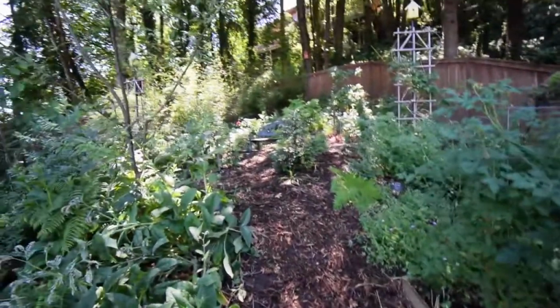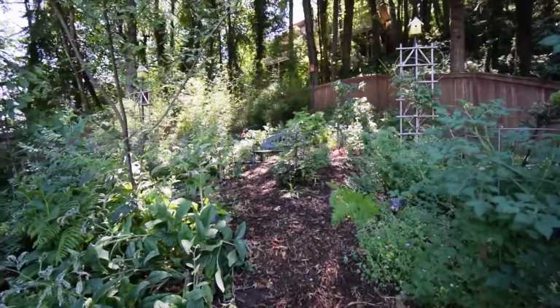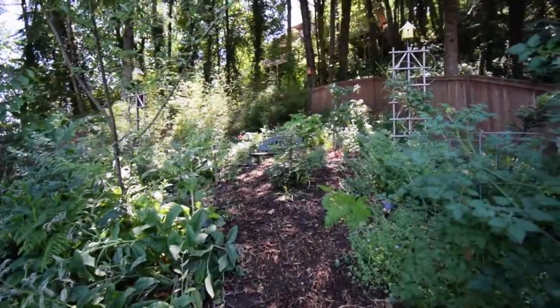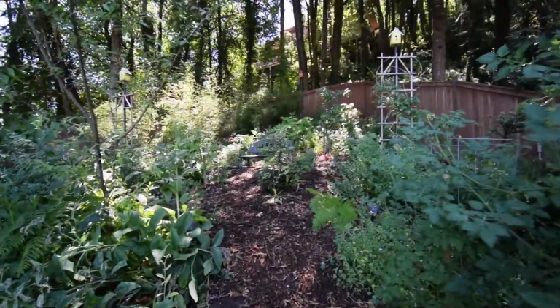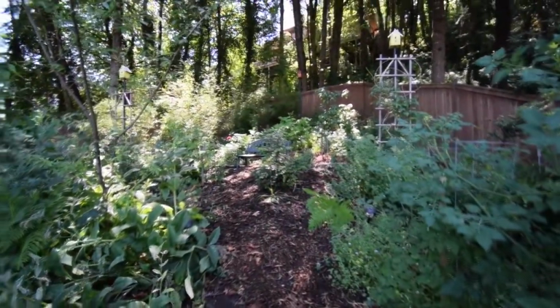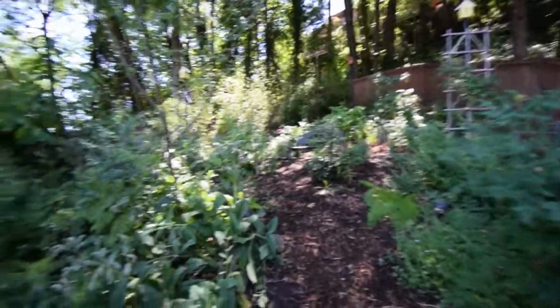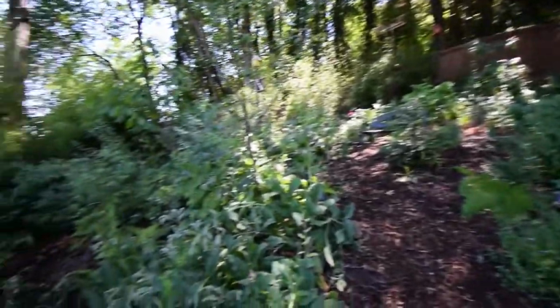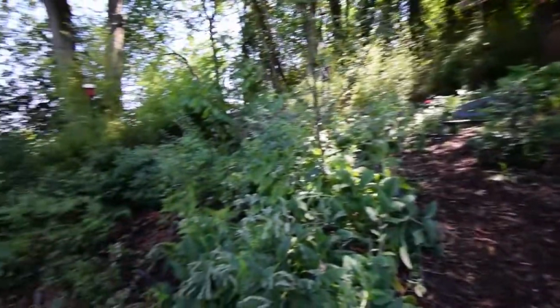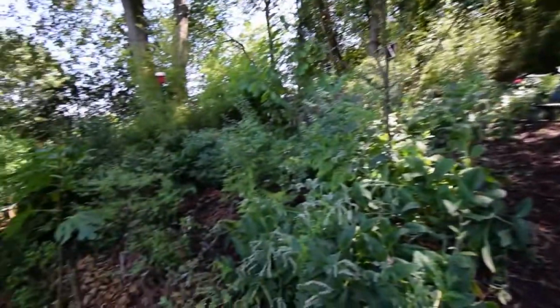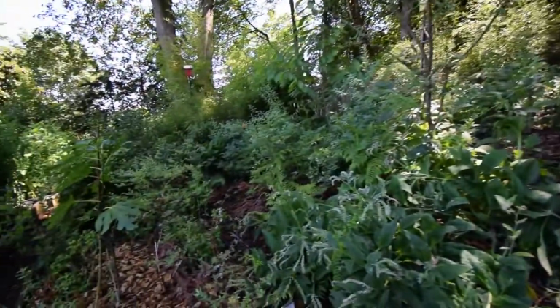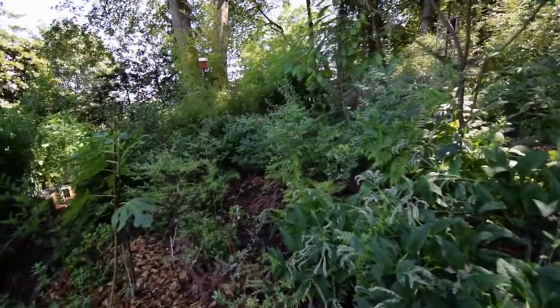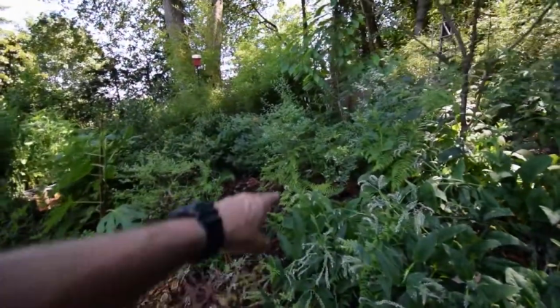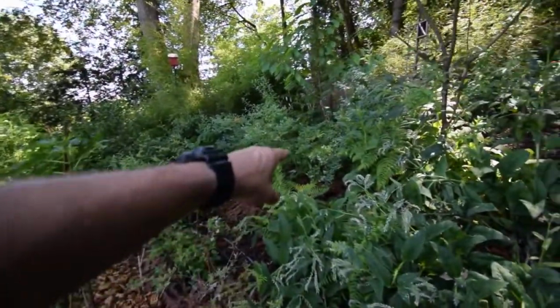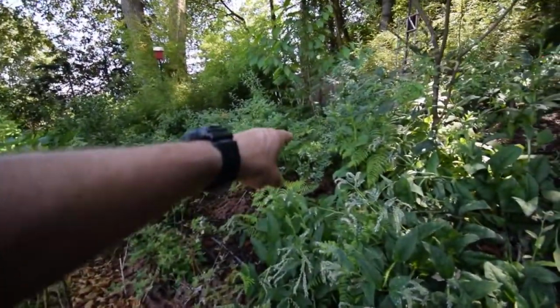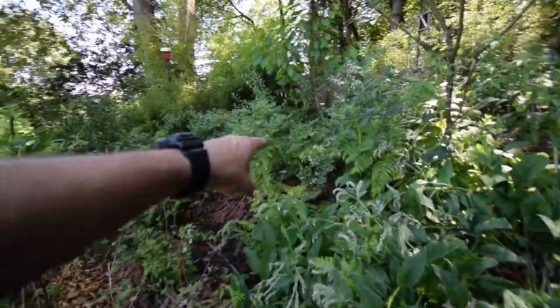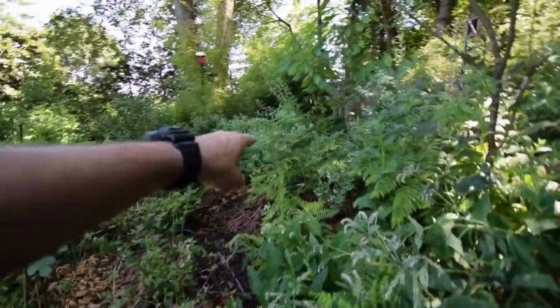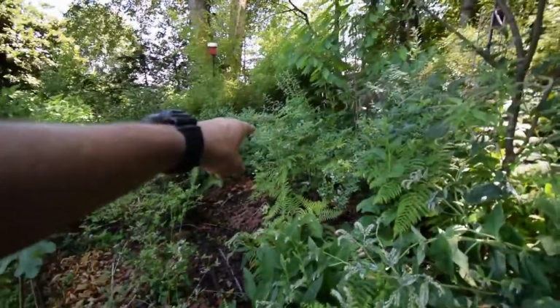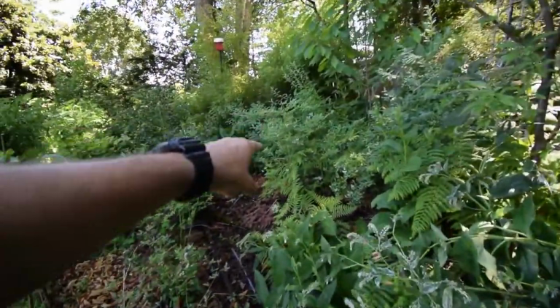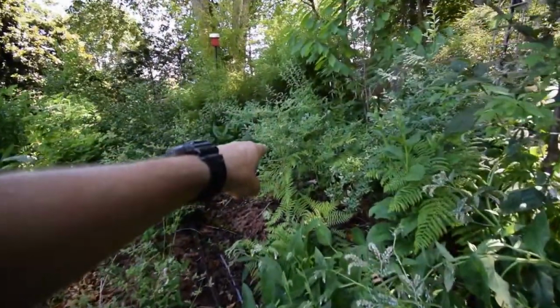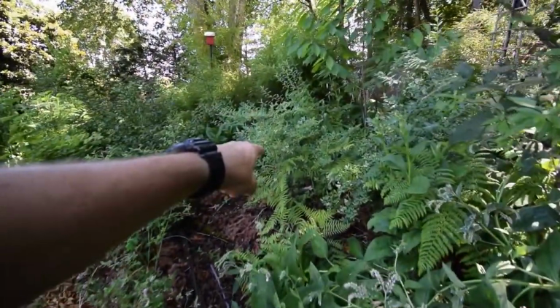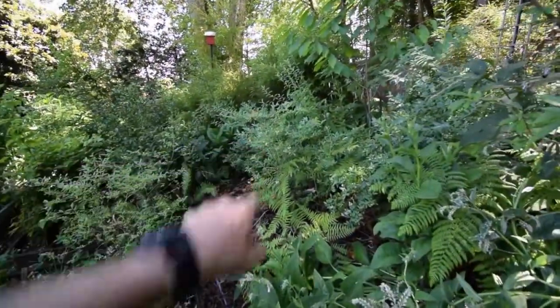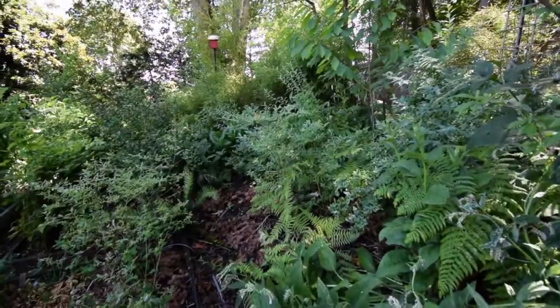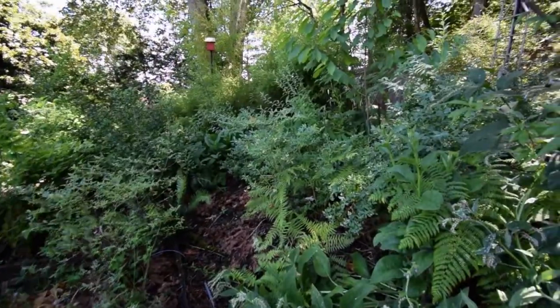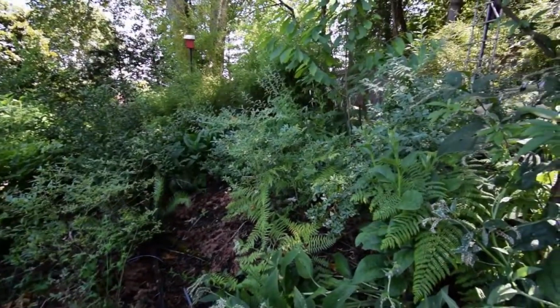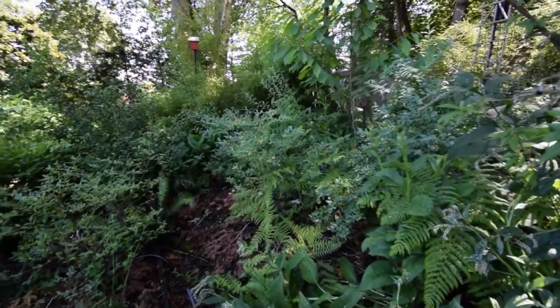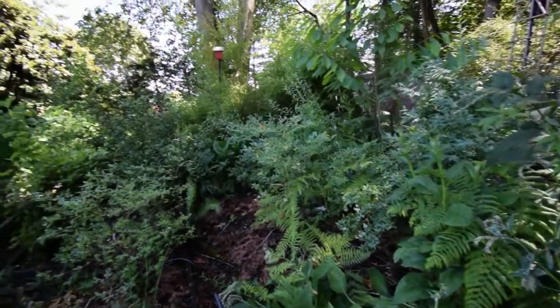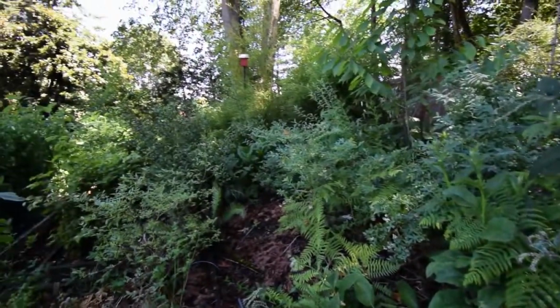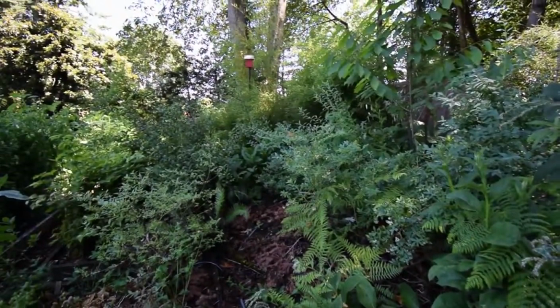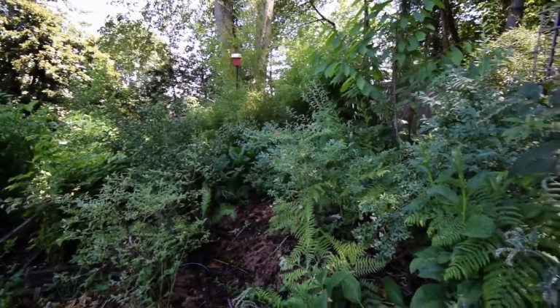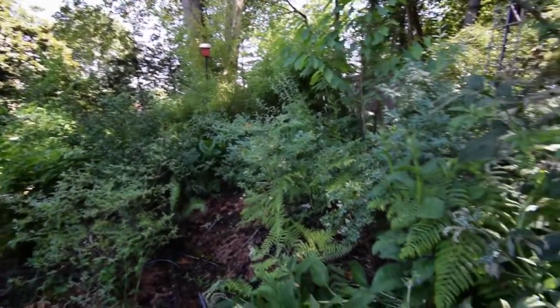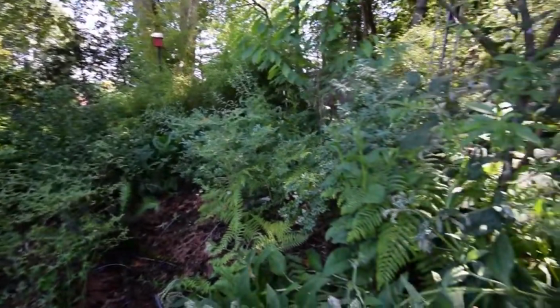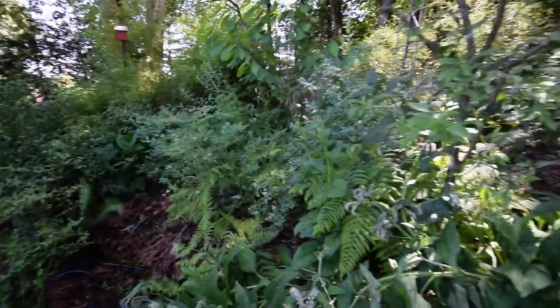The upper yard is looking really nice. Blueberries are just starting to turn, as you can see over there. We're going to get a lot of blueberries coming off this.